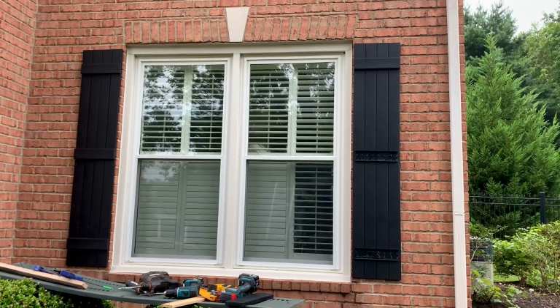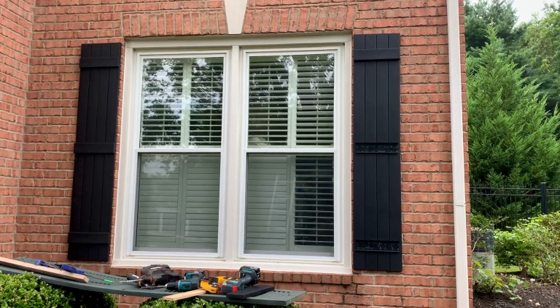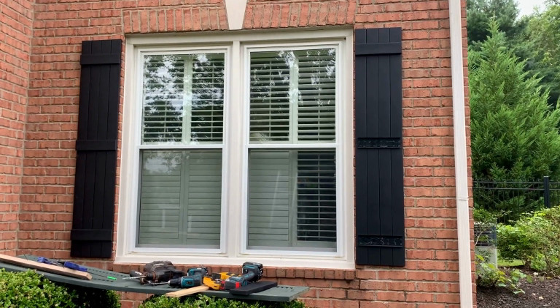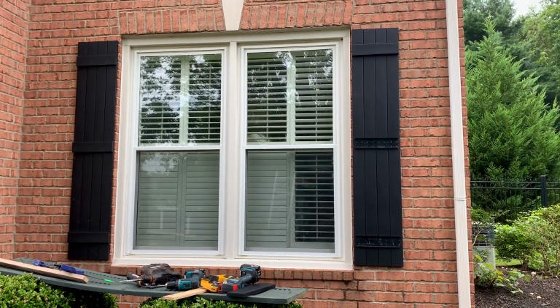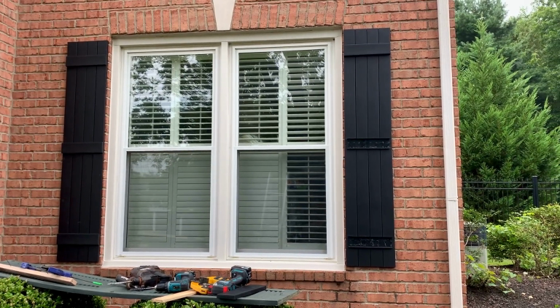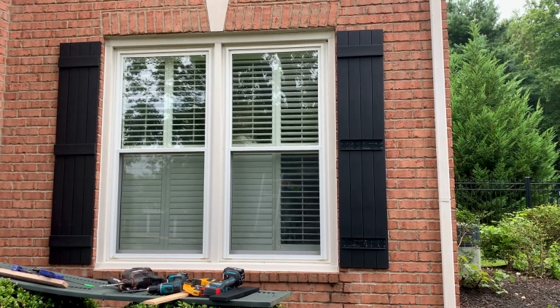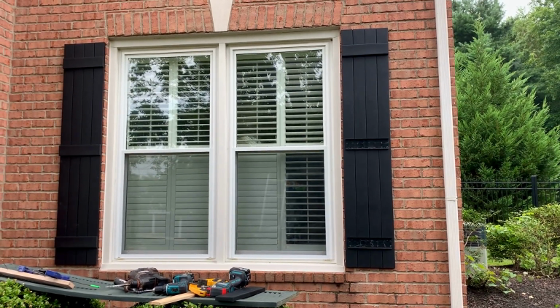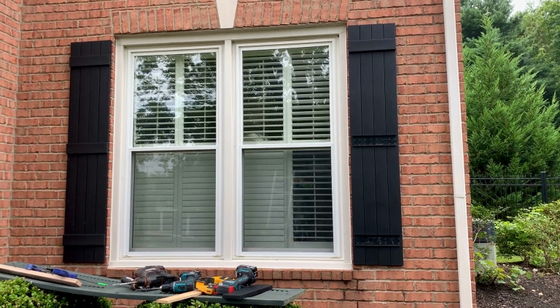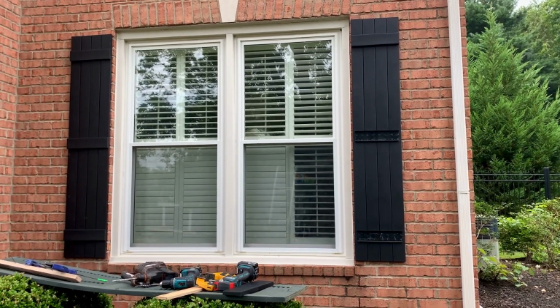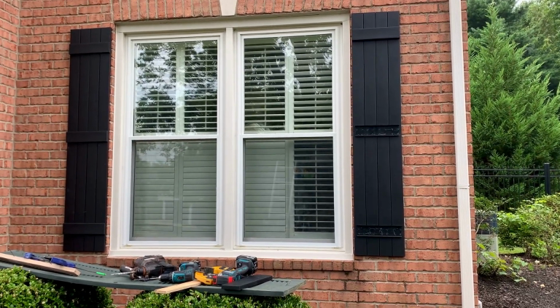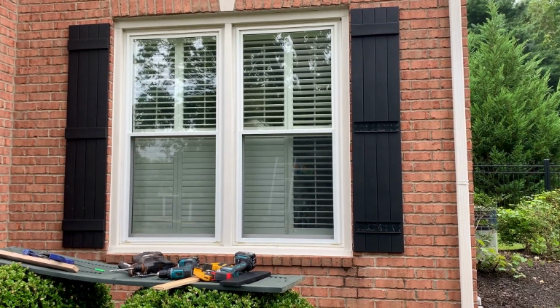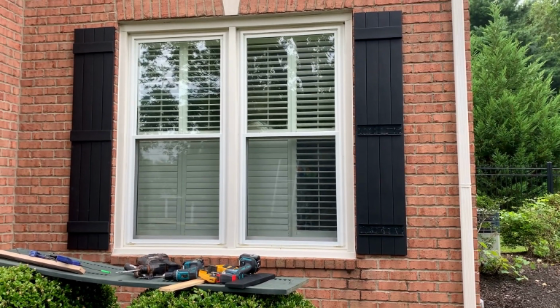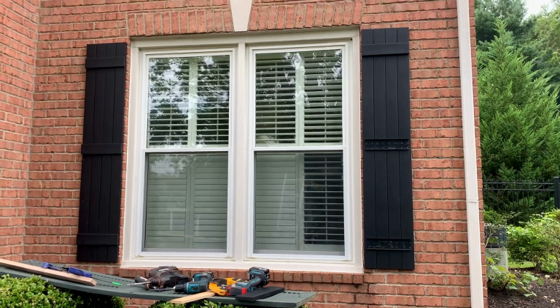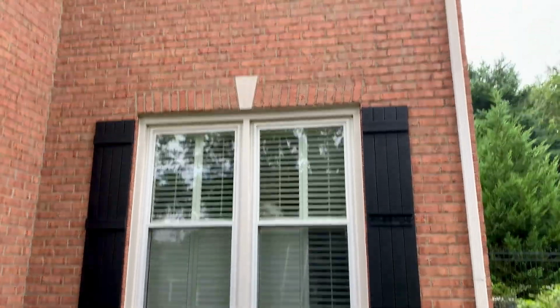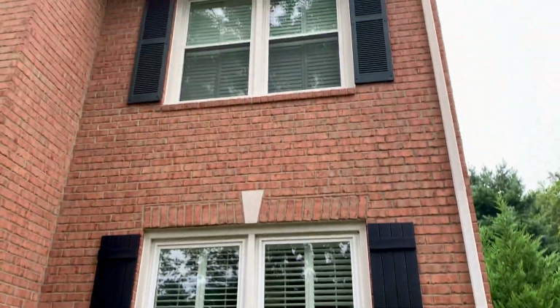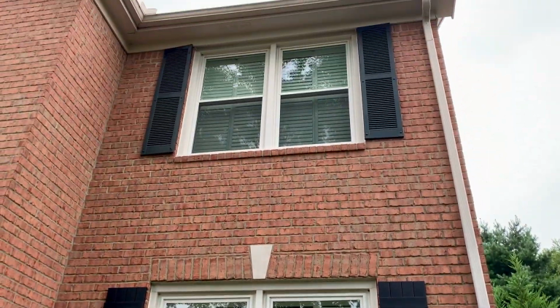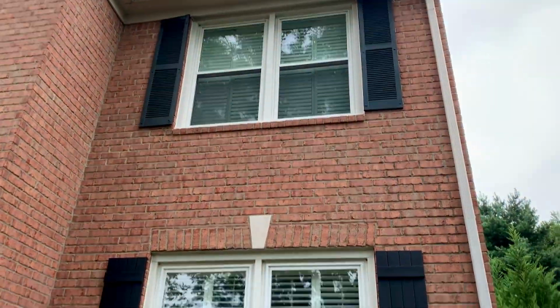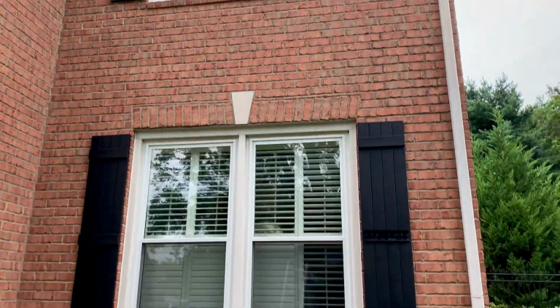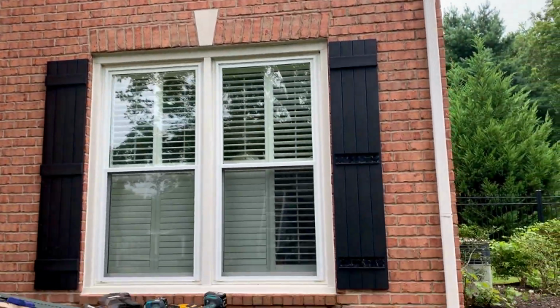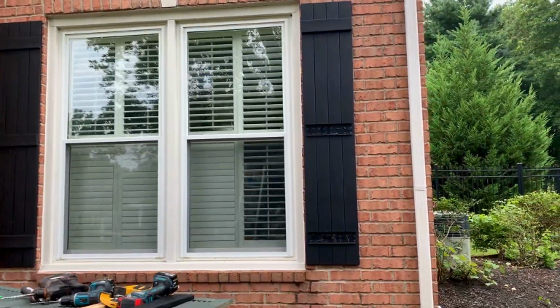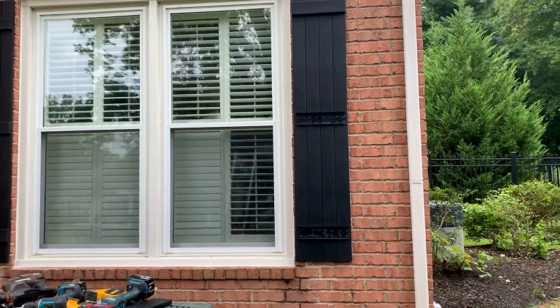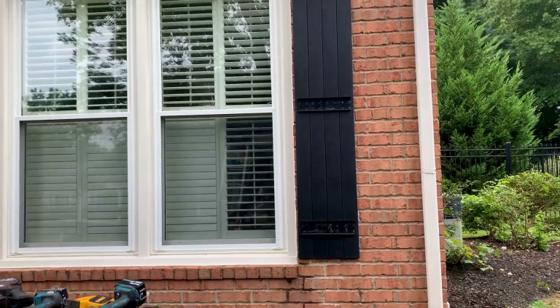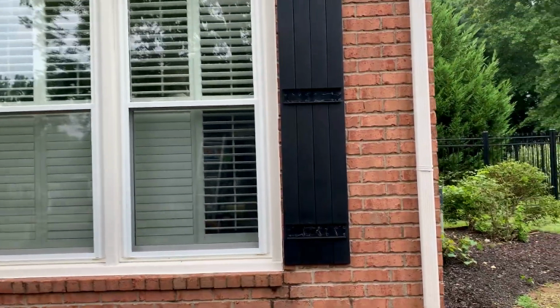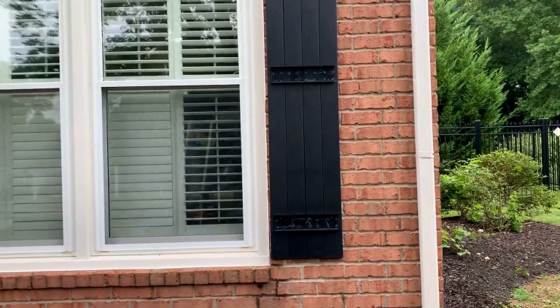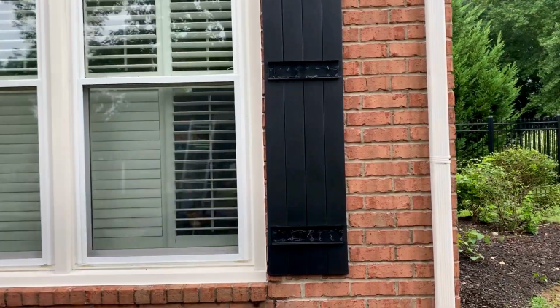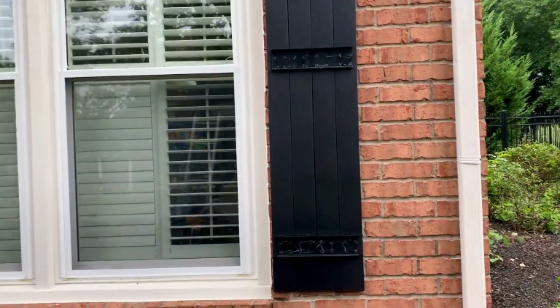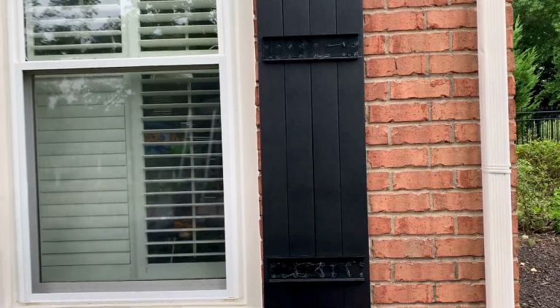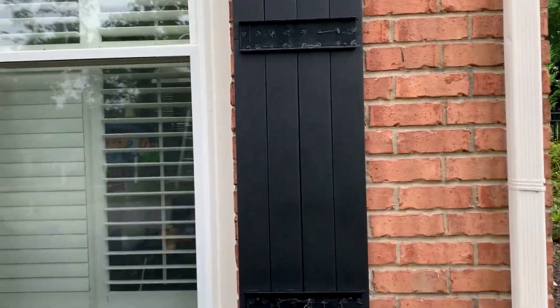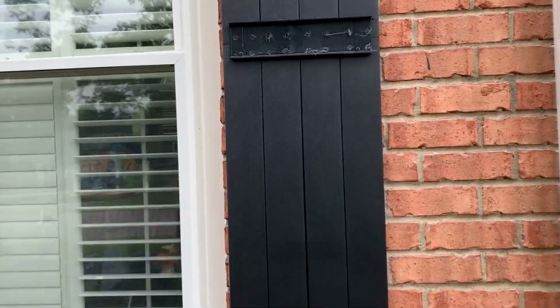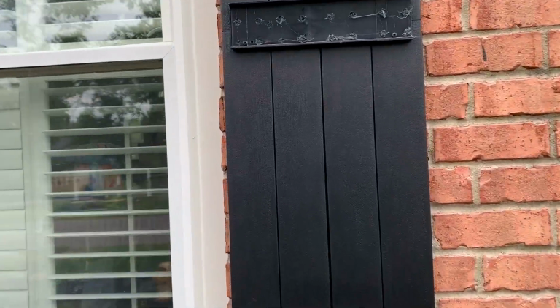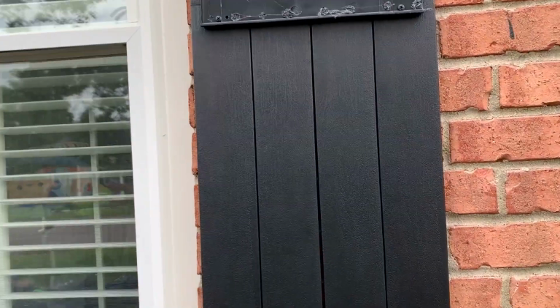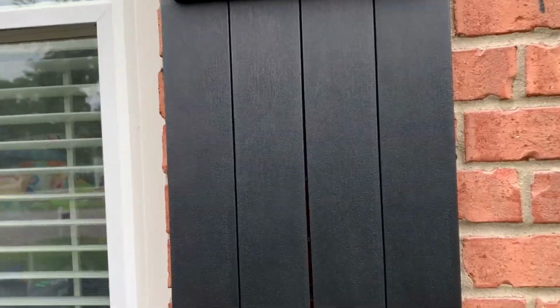What's up, handy people? More shutters today — big surprise. Doing these and then I gotta get up there. But I wanted to show you guys these vinyl shutters. First time installing these and they're pretty cool.